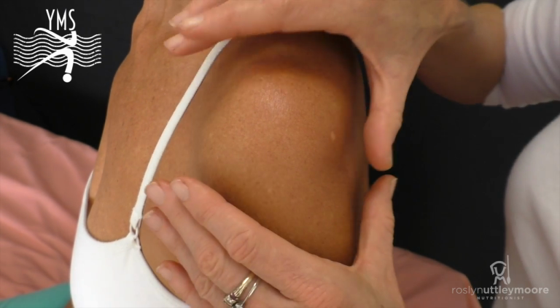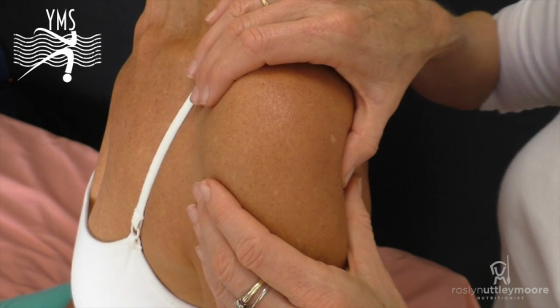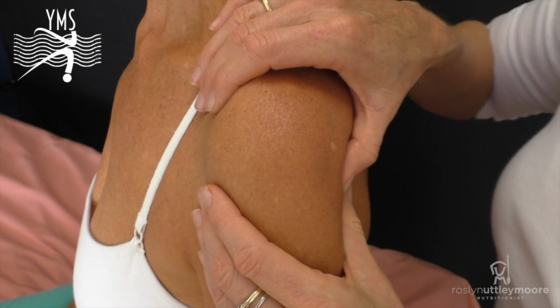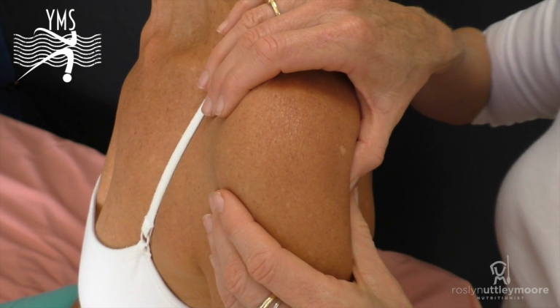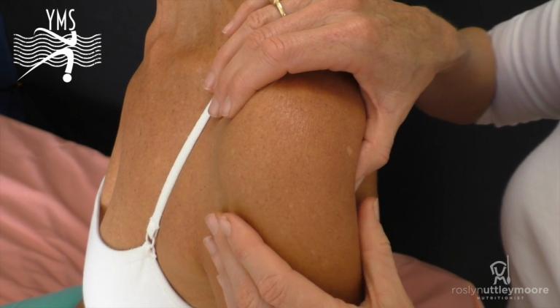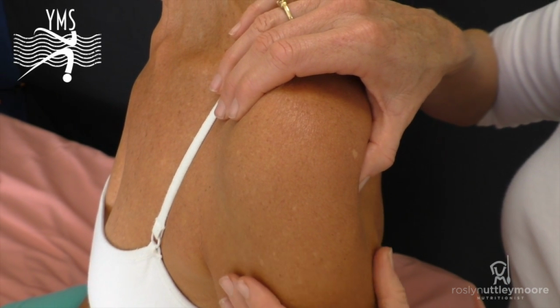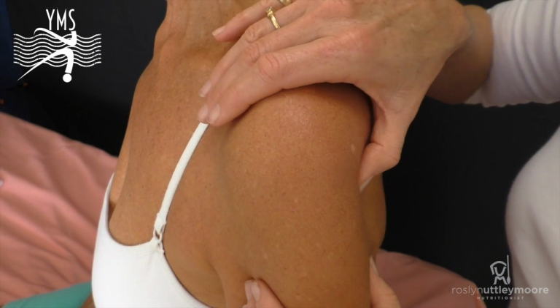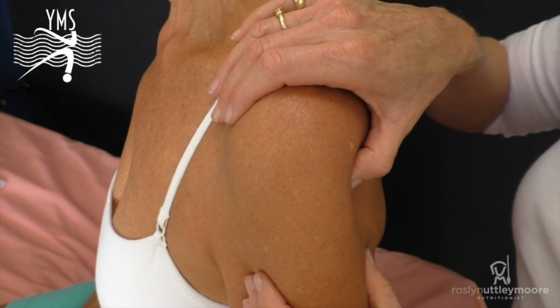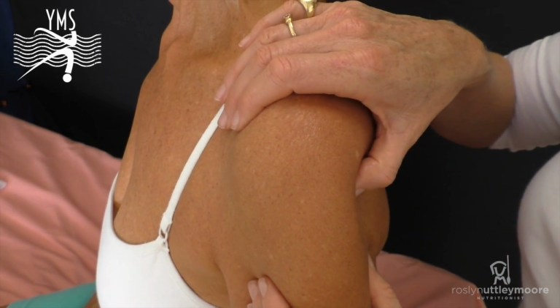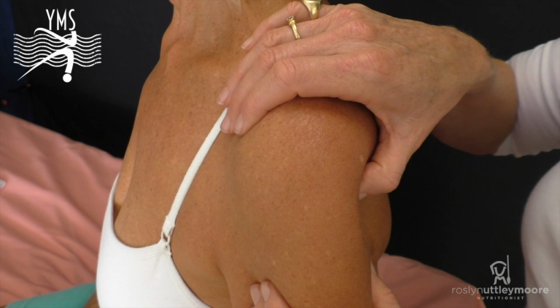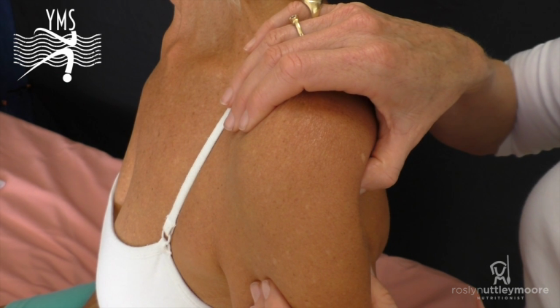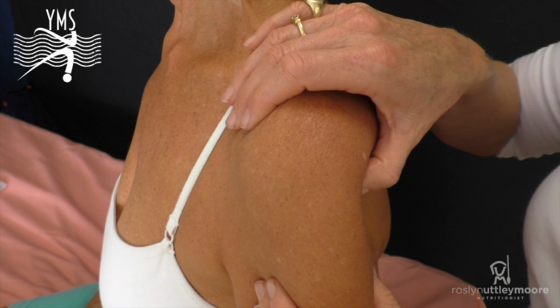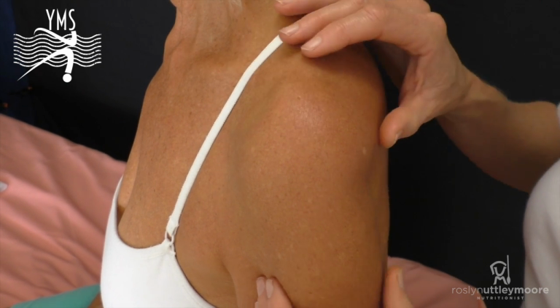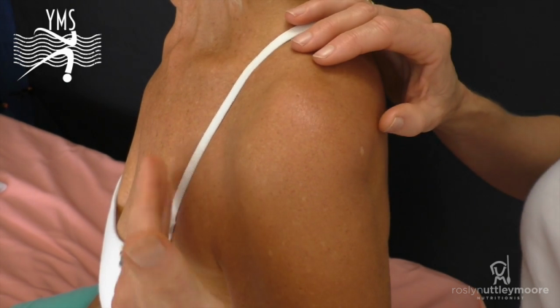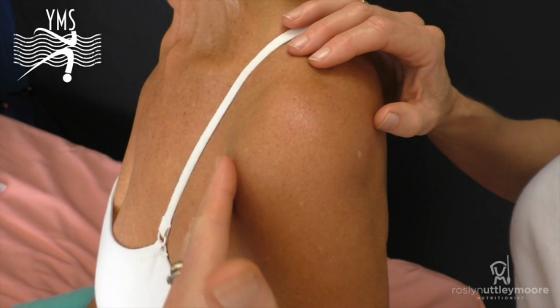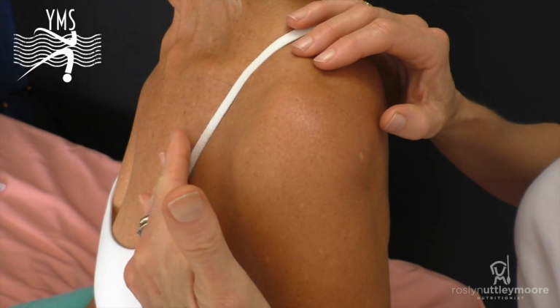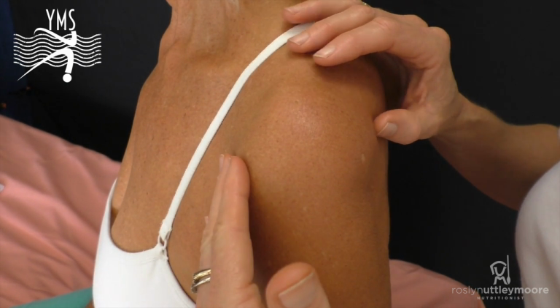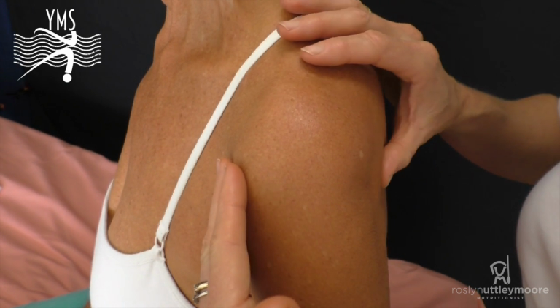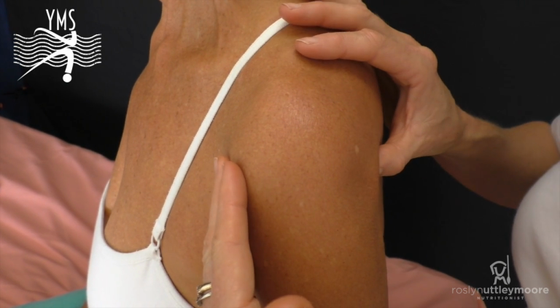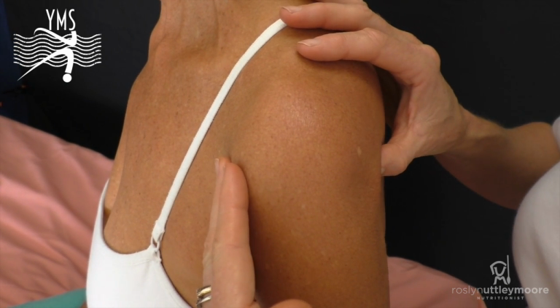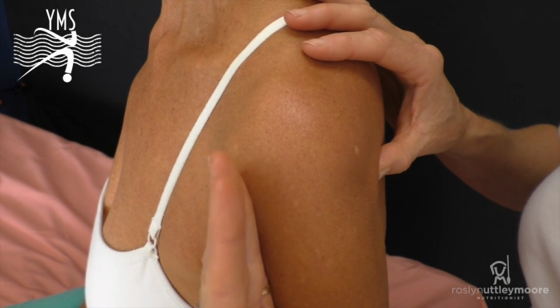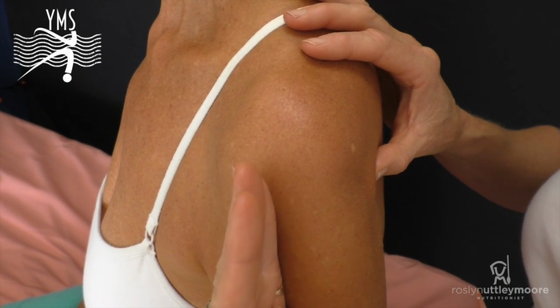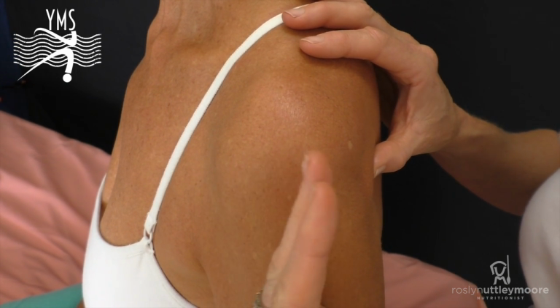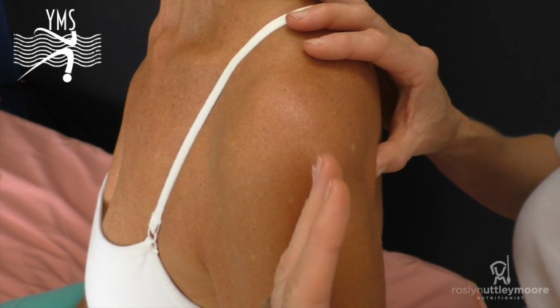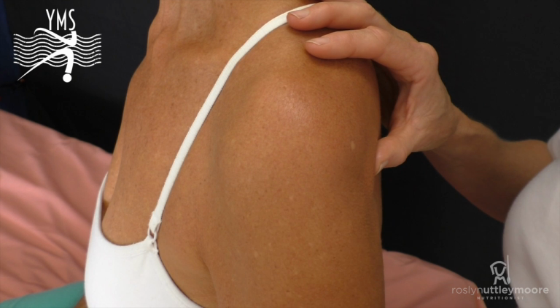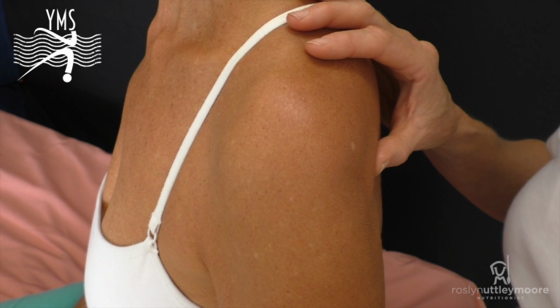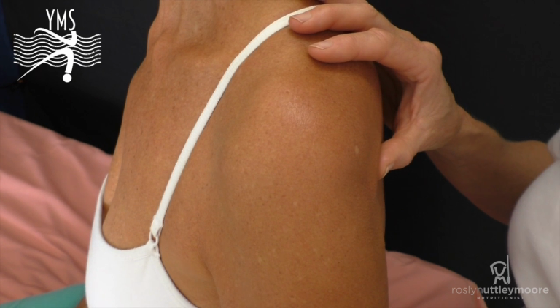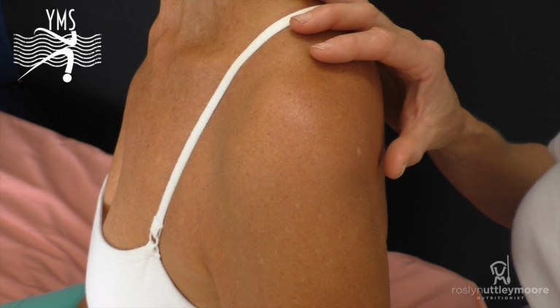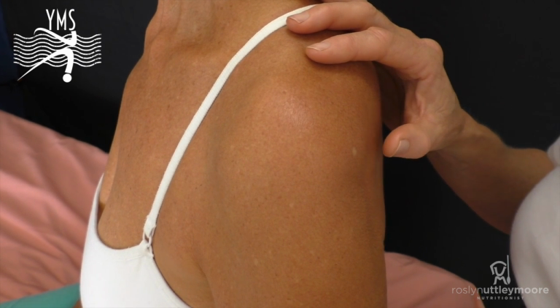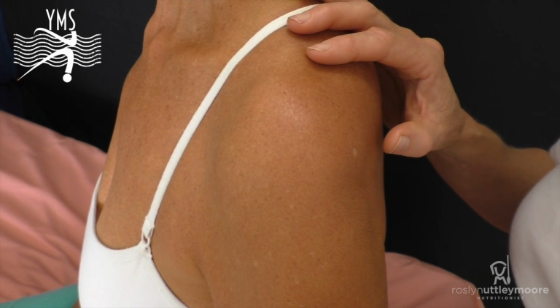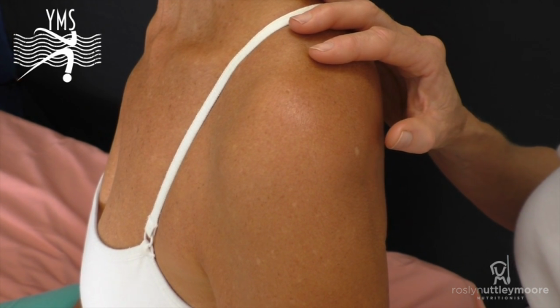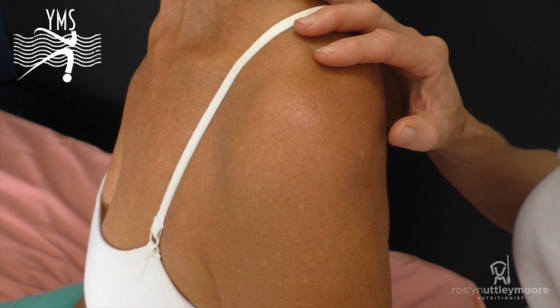Today we're going to do an amazingly simple muscle energy technique that will lengthen some of these attachments and bring the humerus back into the glenohumeral joint where it belongs.